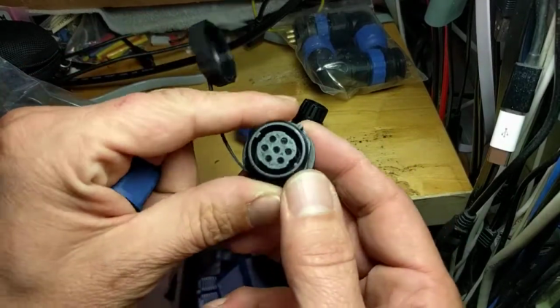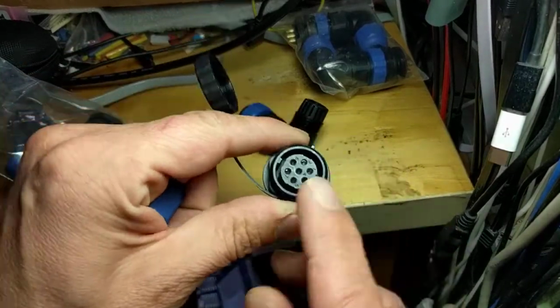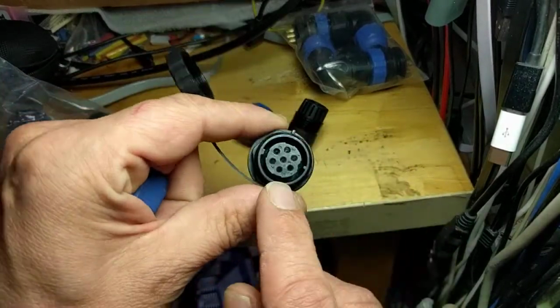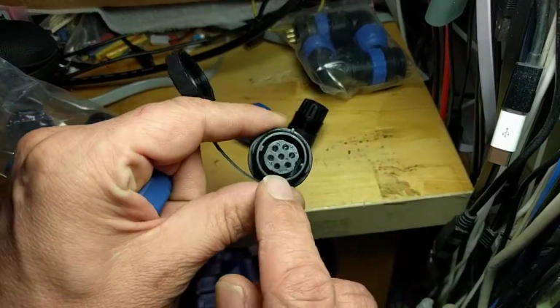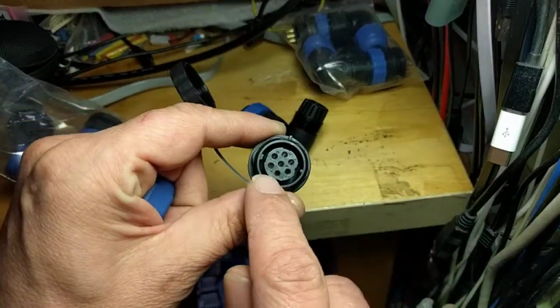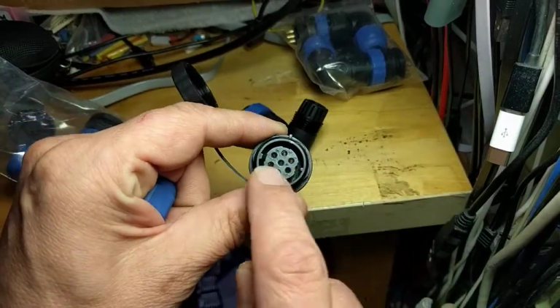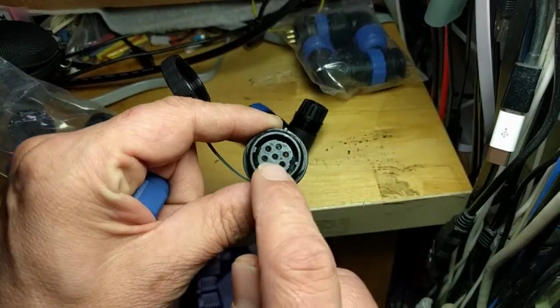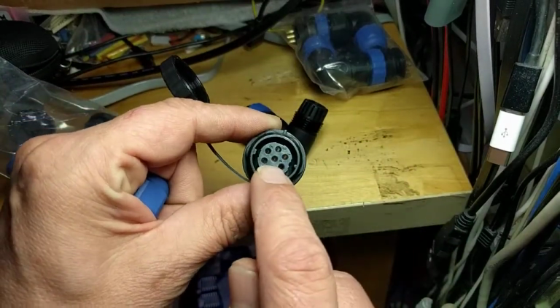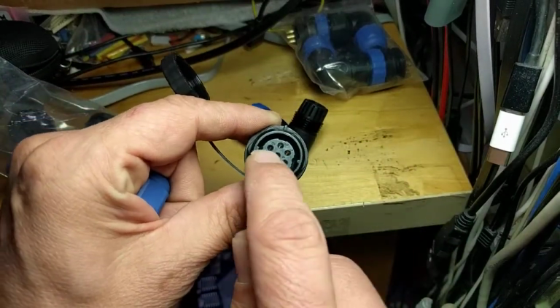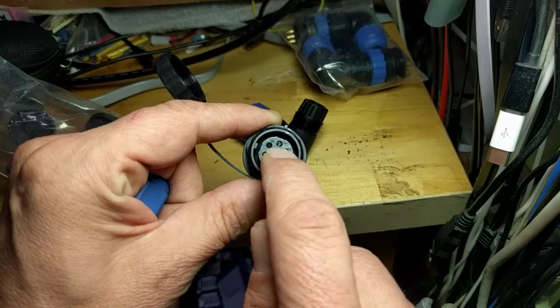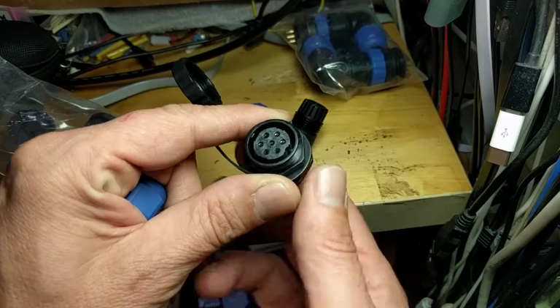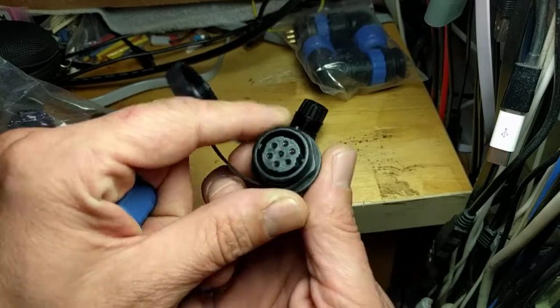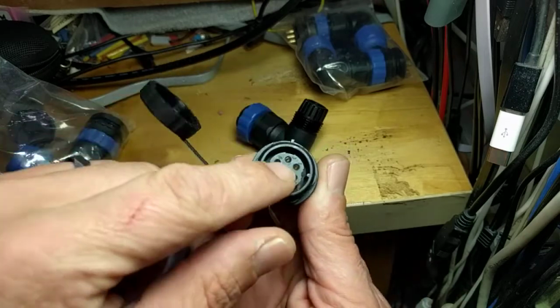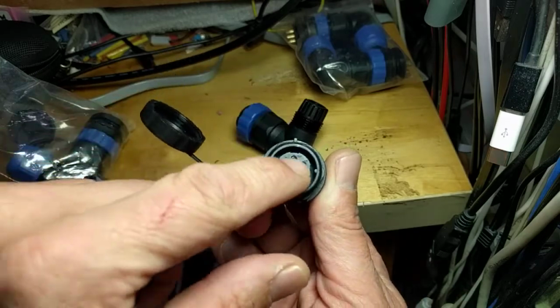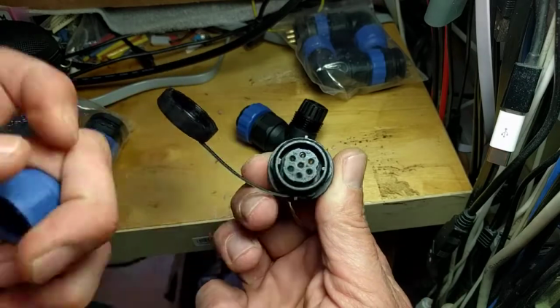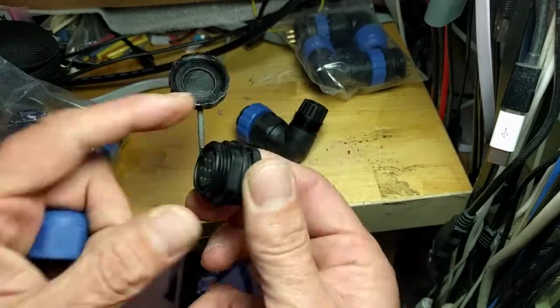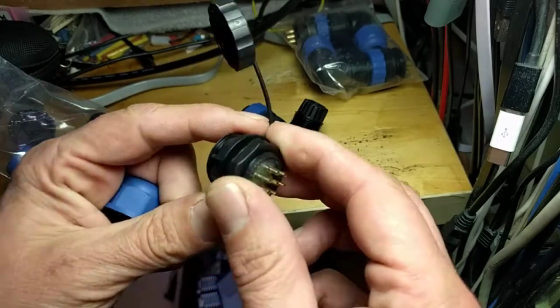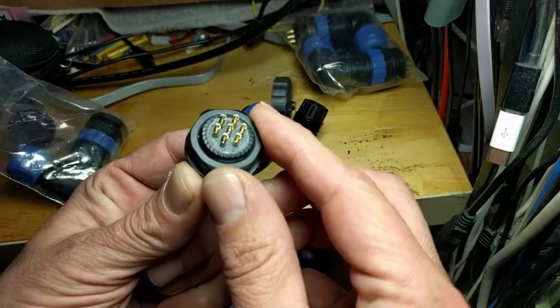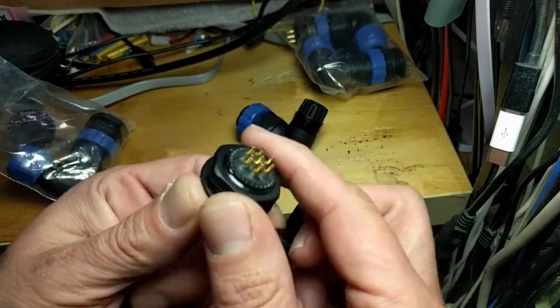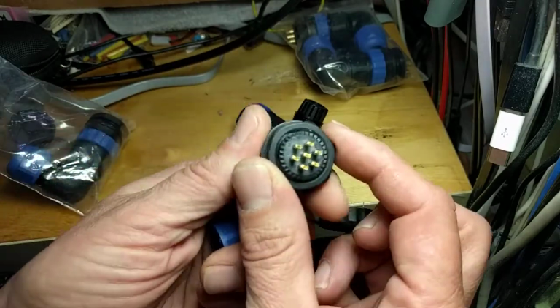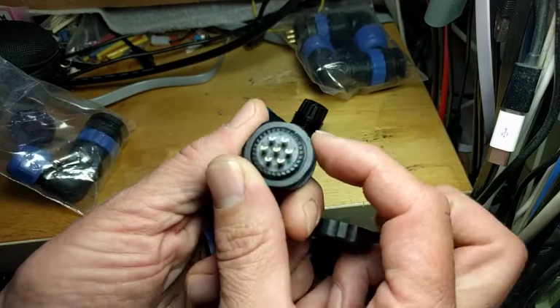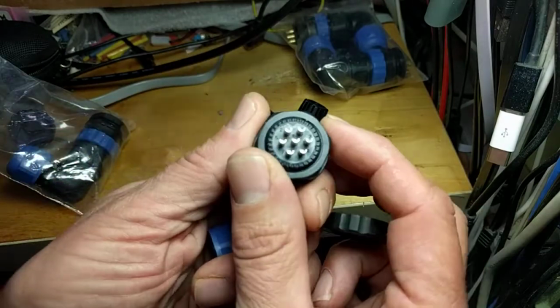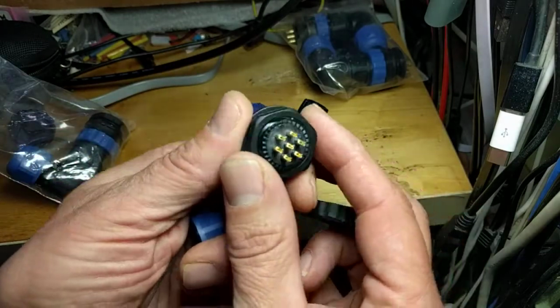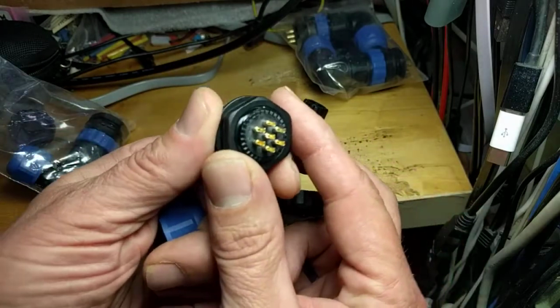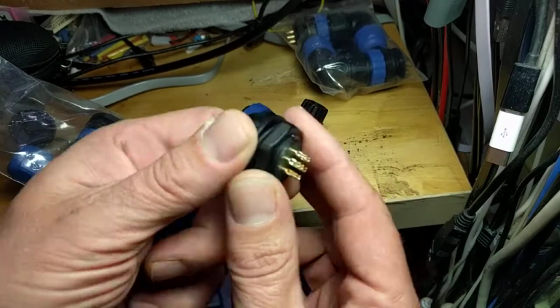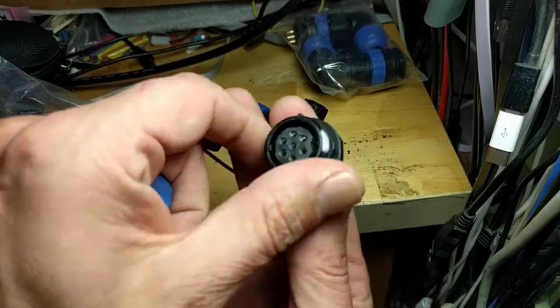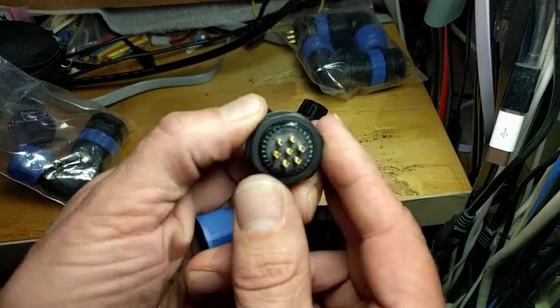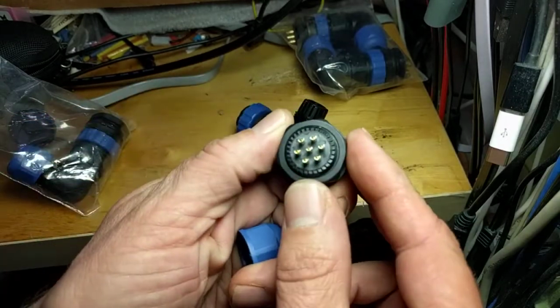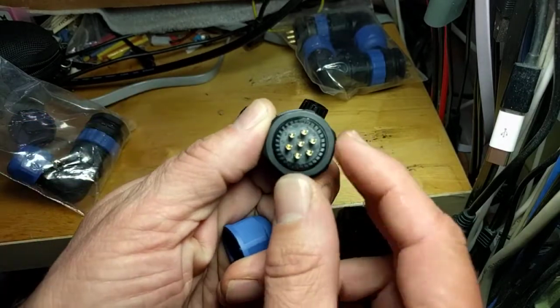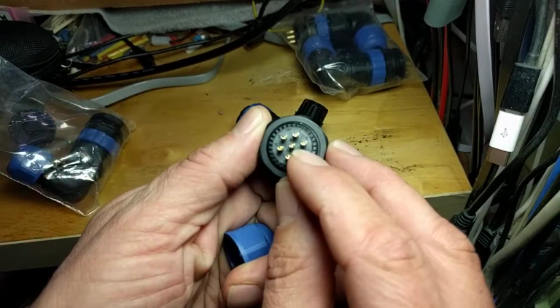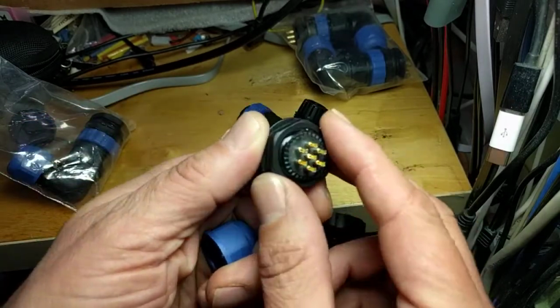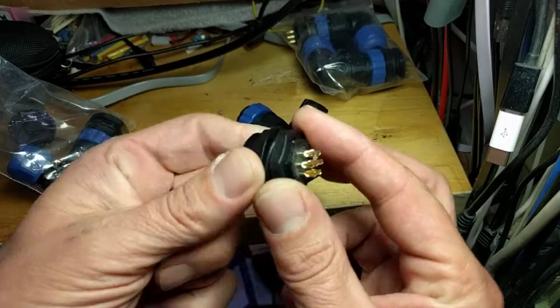I'm going to use this for a LiPo battery, so this connector is going to be hot. I could use a male one, but I need a female. So it's a female panel mount, nicely numbered, all gold-plated, with numbers on the moulding.